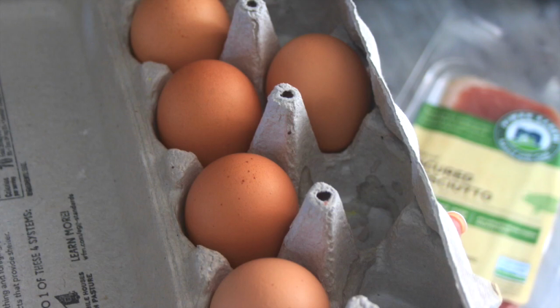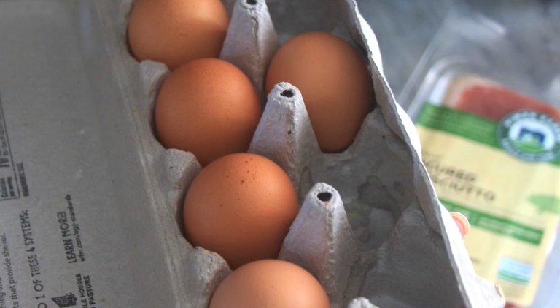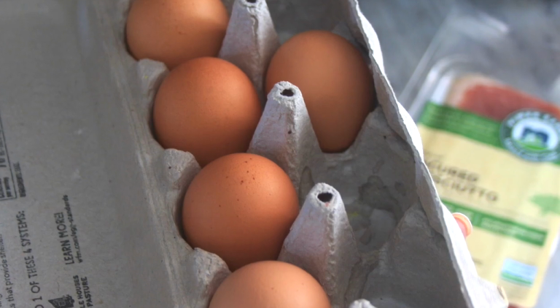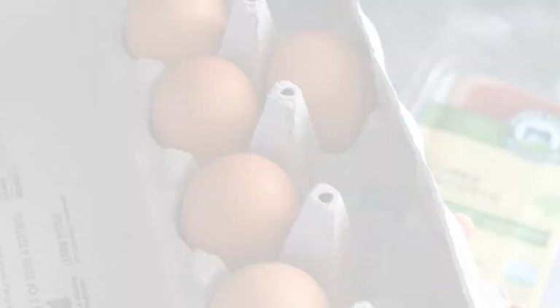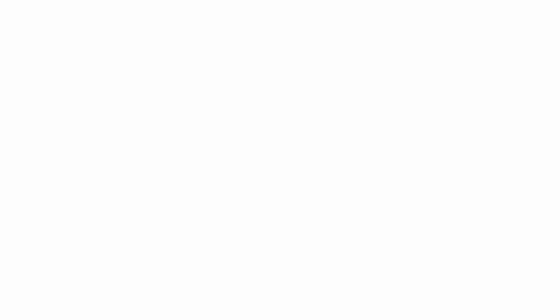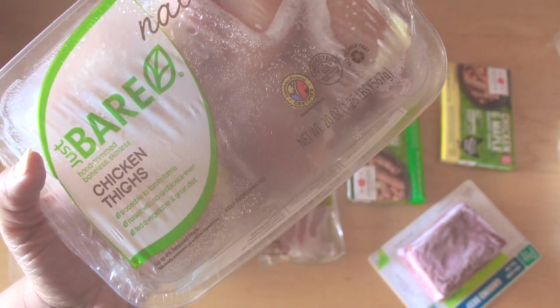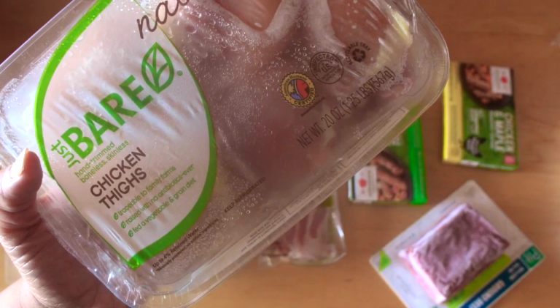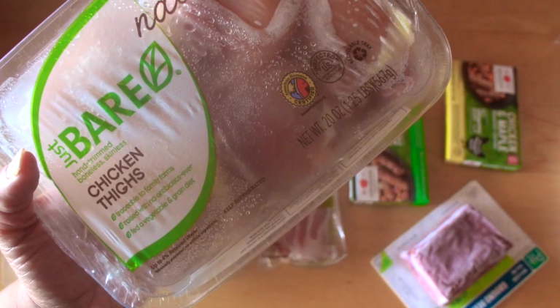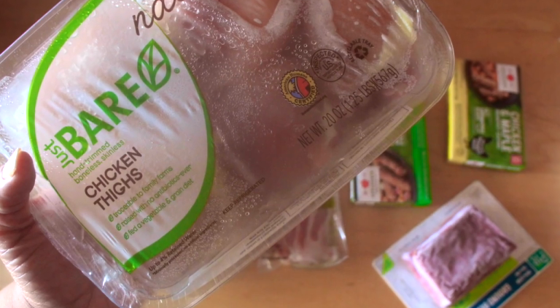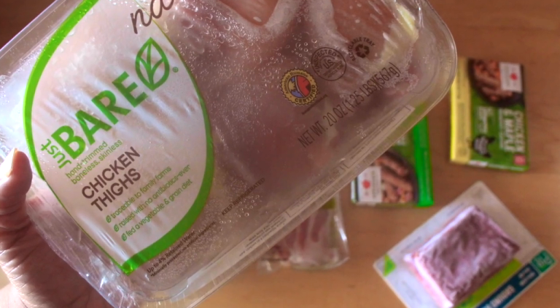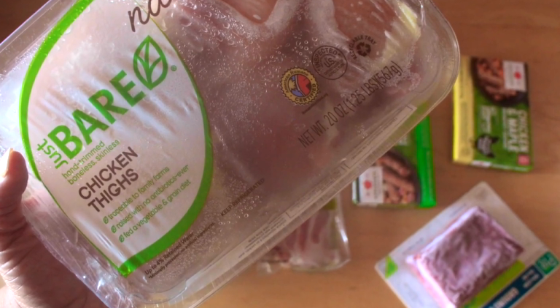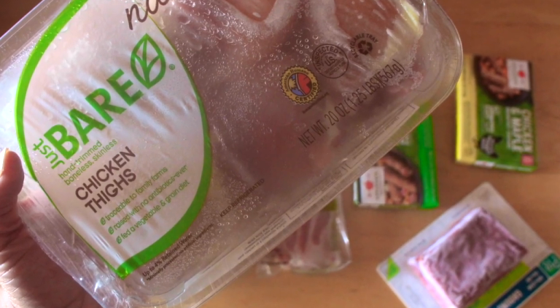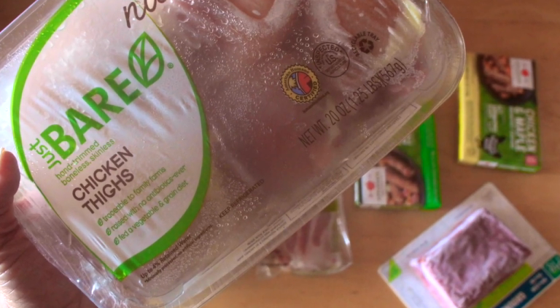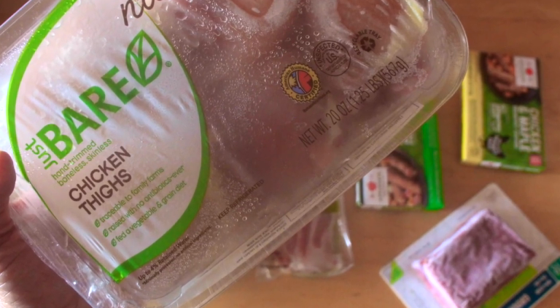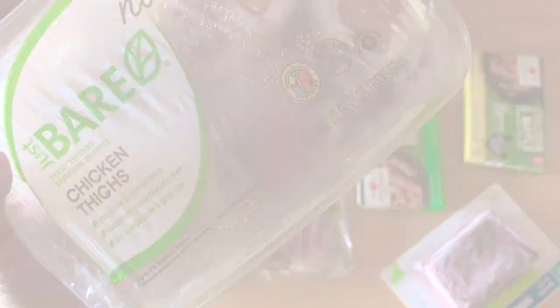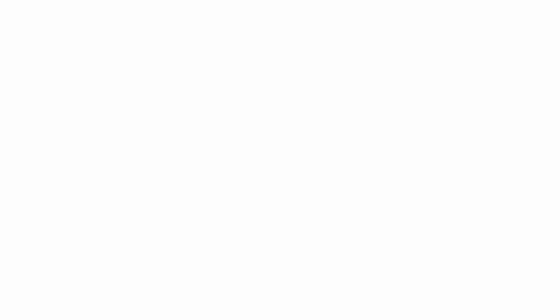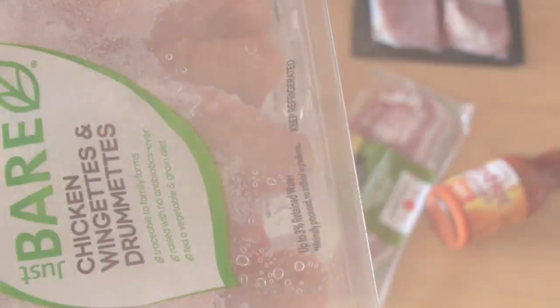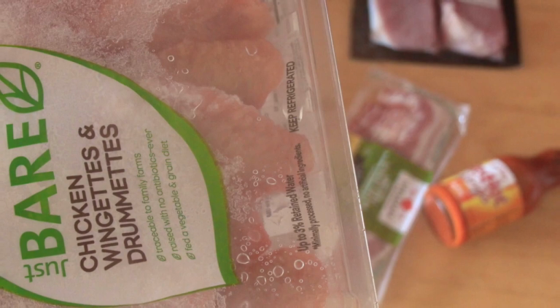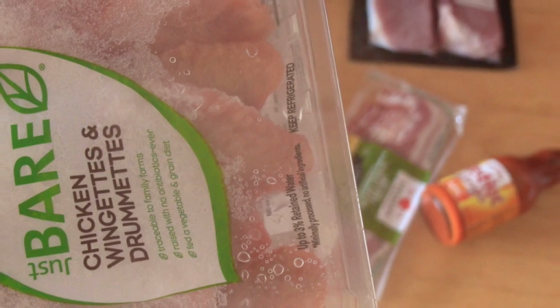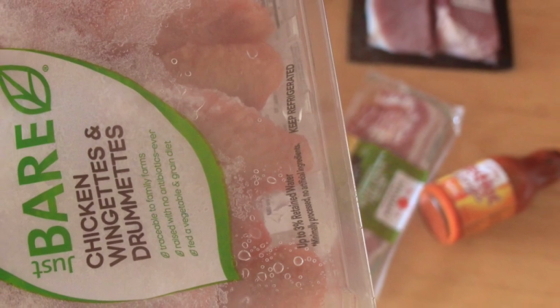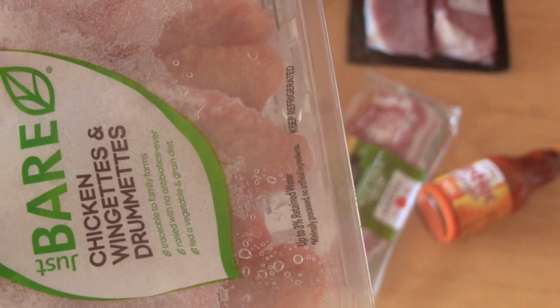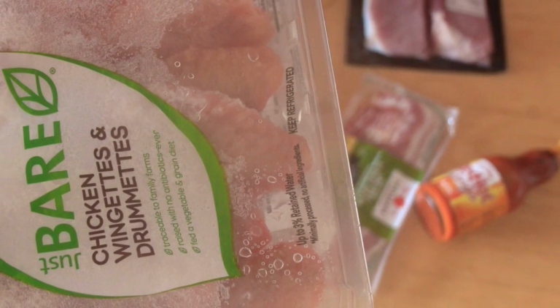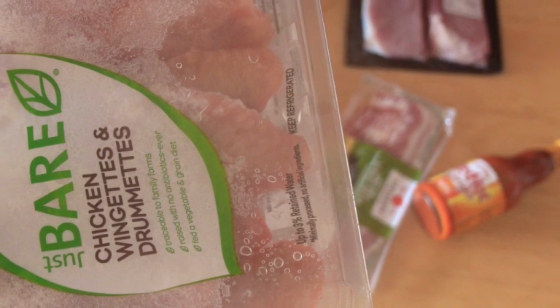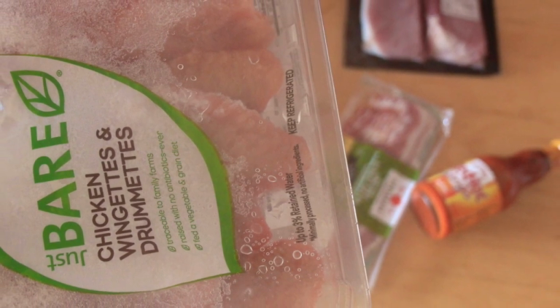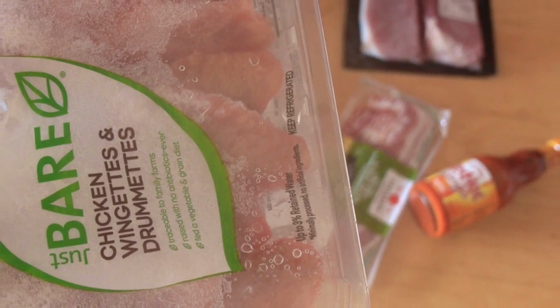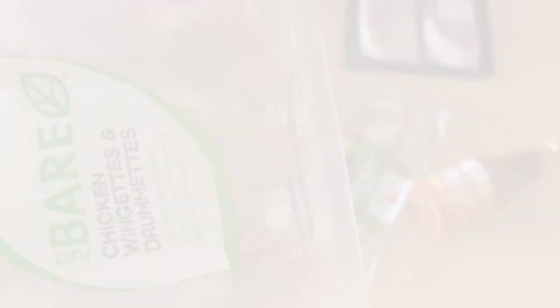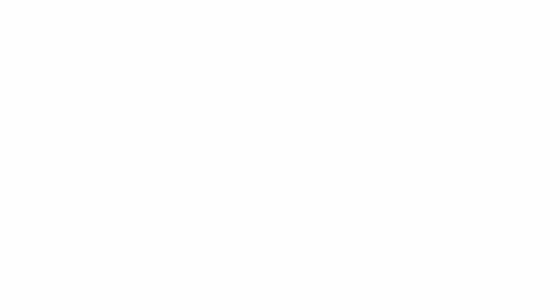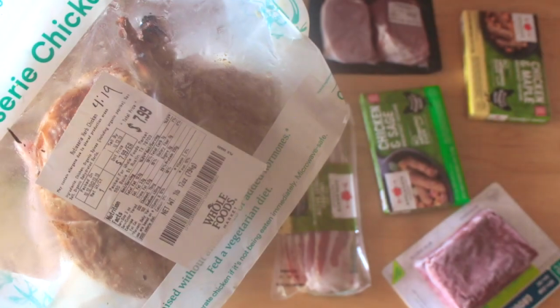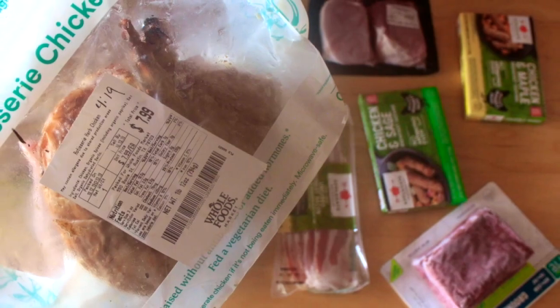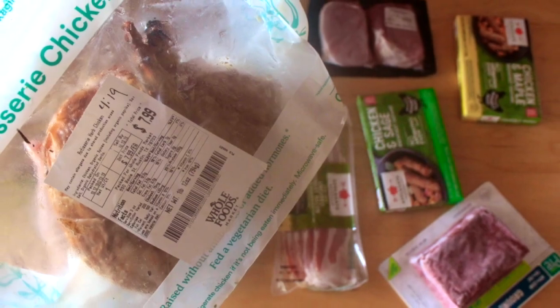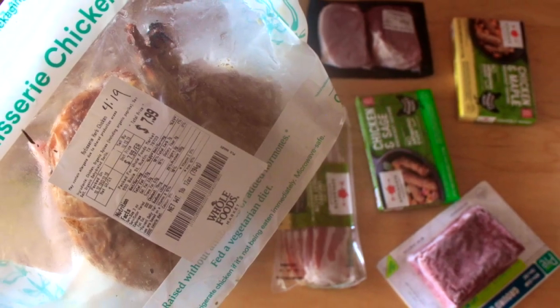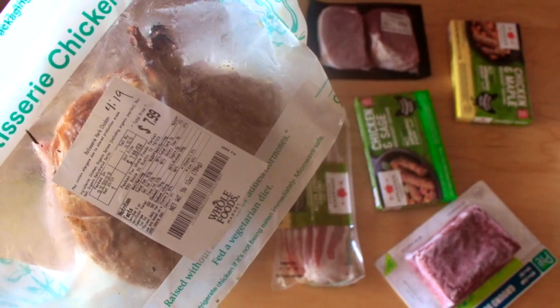I put eggs in almost everything — you can't go wrong. I also grabbed some chicken thighs, wings, and drumlets for meal prep, and then got a whole rotisserie chicken for grab-and-go — quick and easy, no fuss.